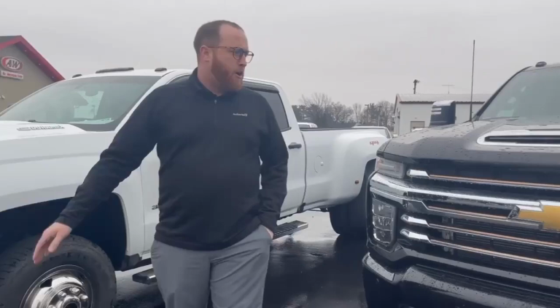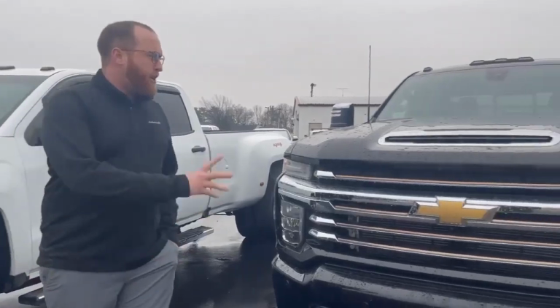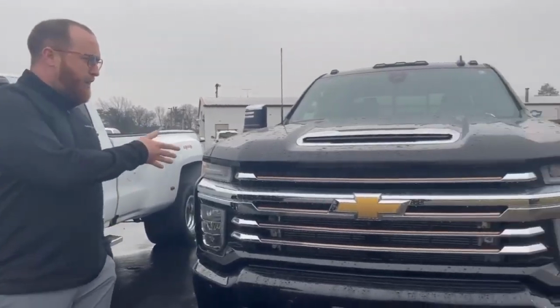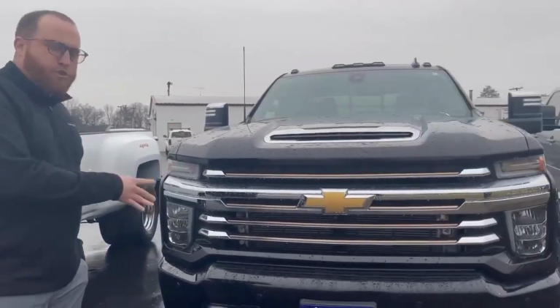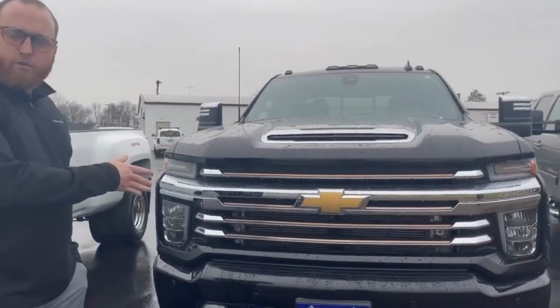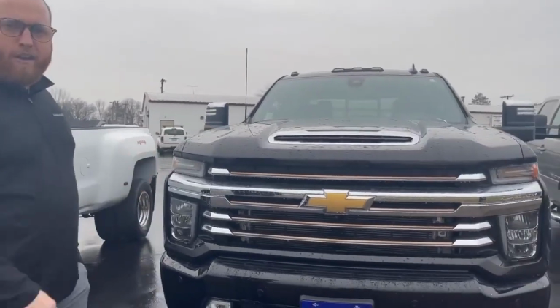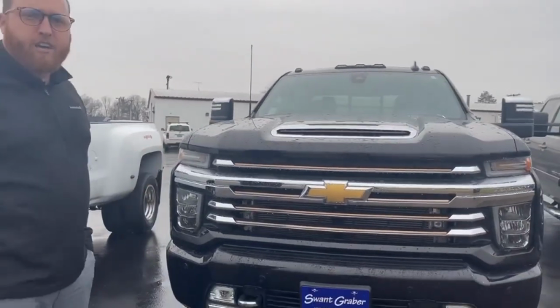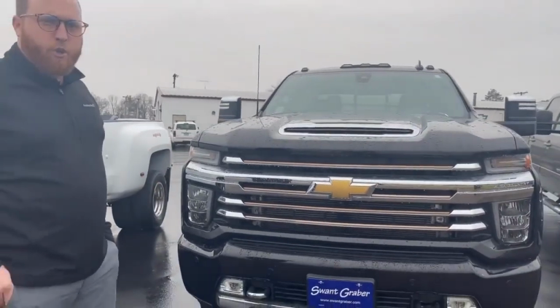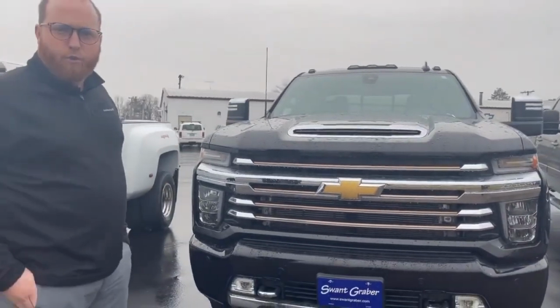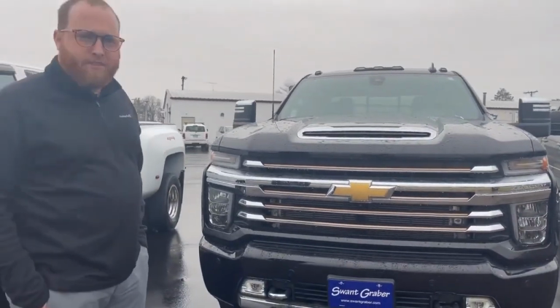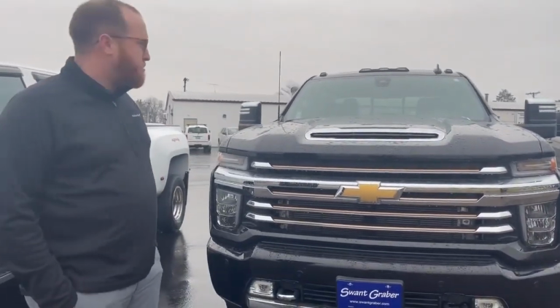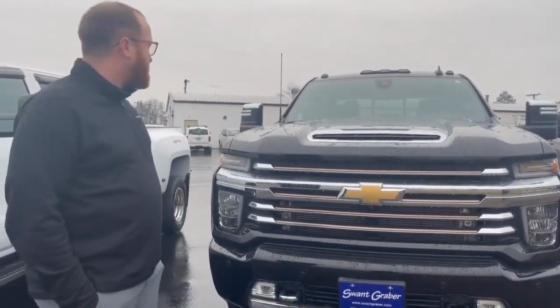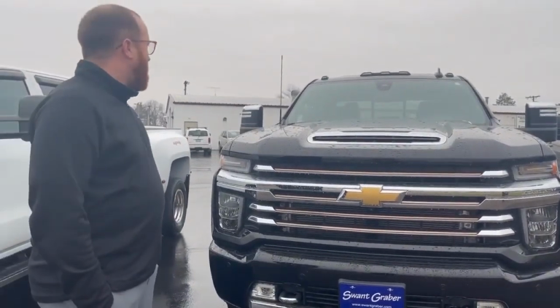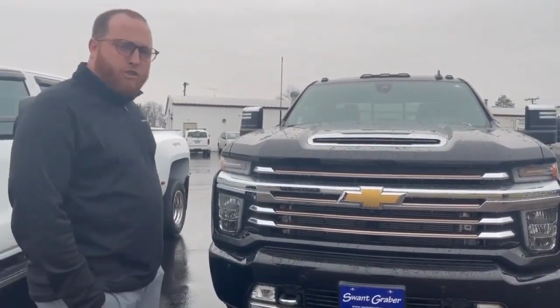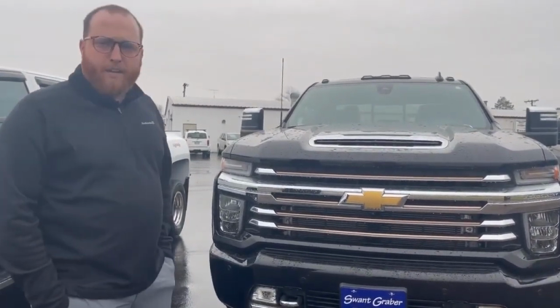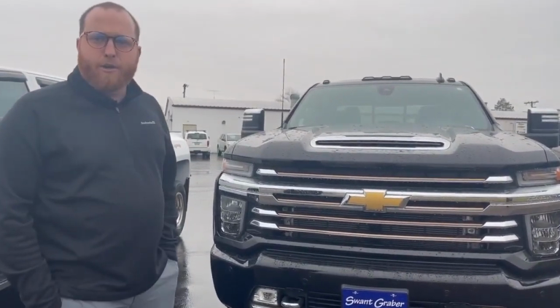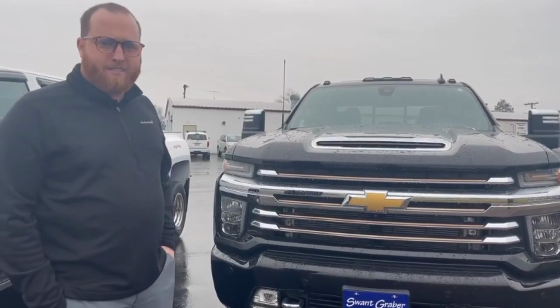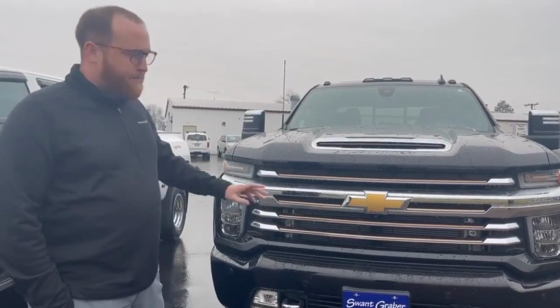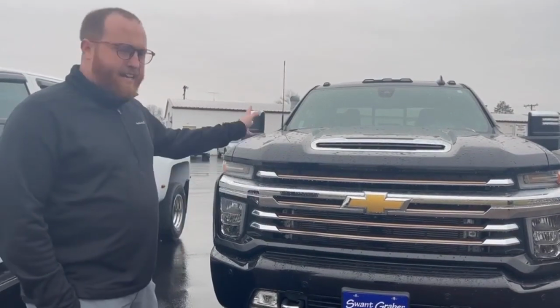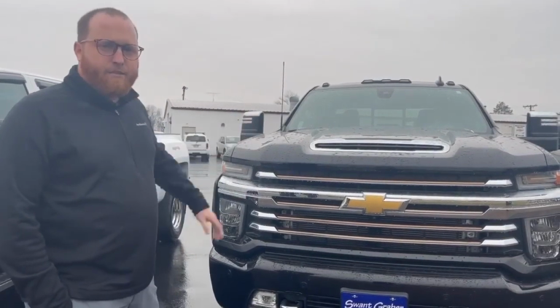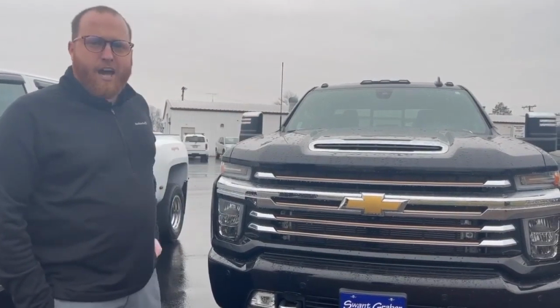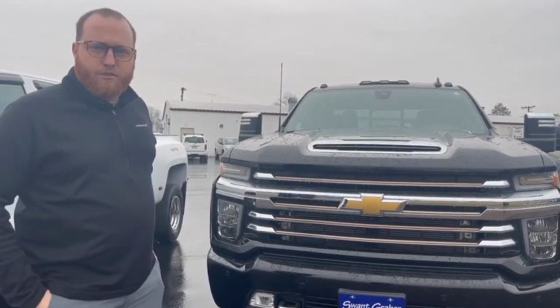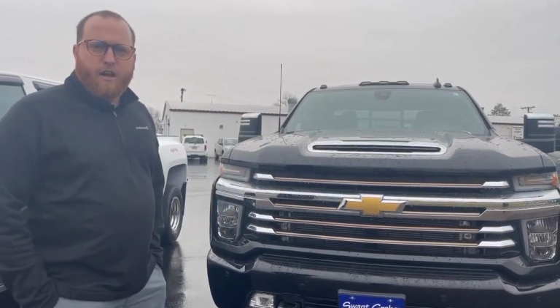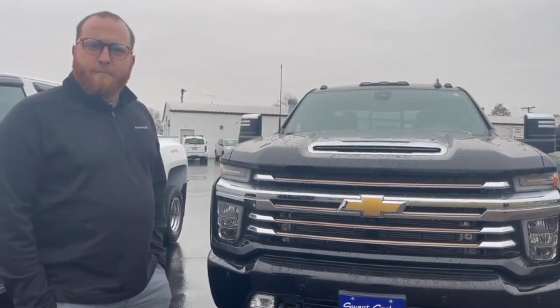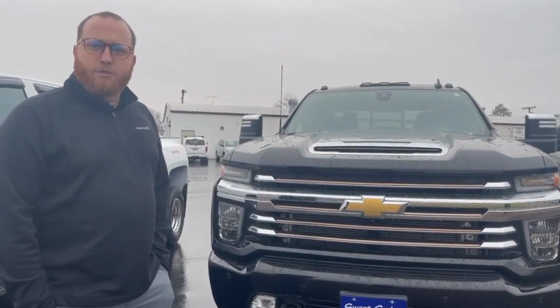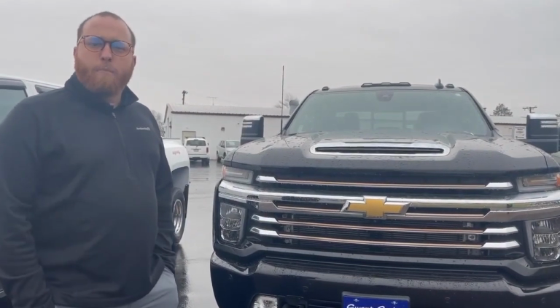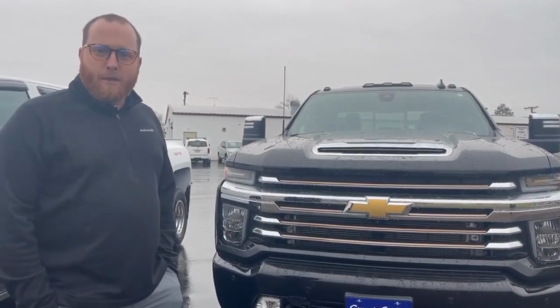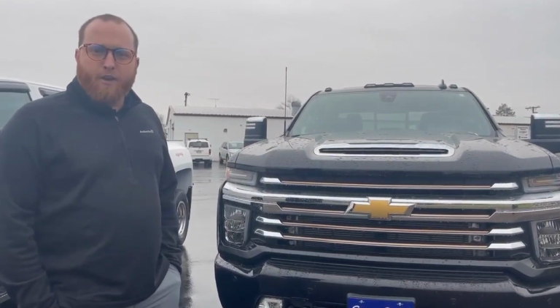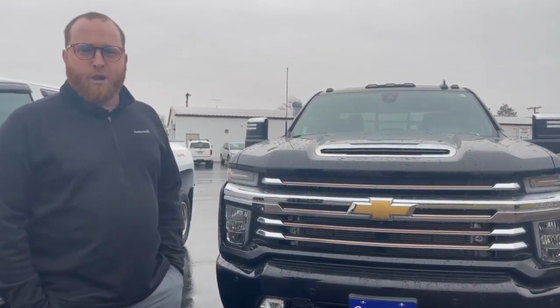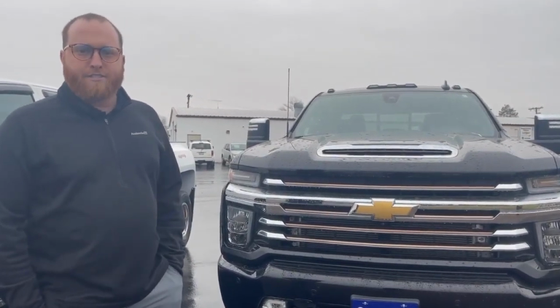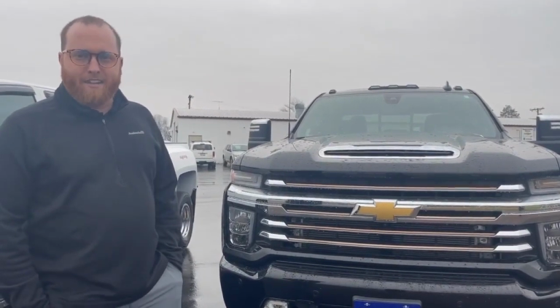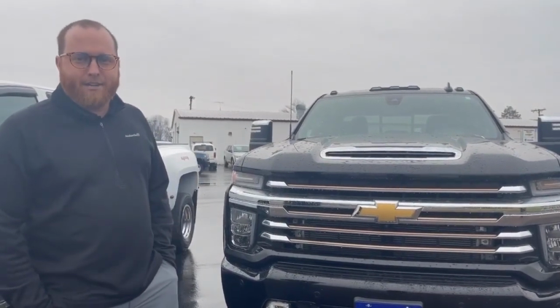Over here we have the 2021 High Country, only 47,000 miles — also the Duramax, and this thing has everything on it. My name's Logan. Please let me know if you have any questions. Thanks, have a great day.